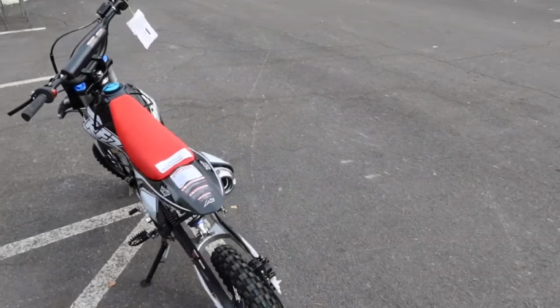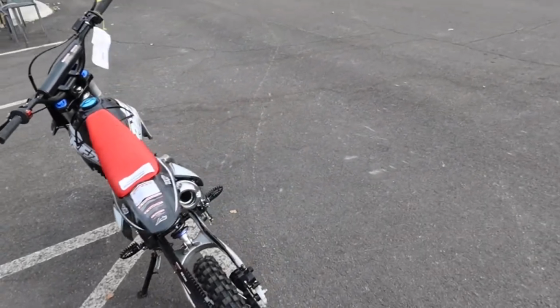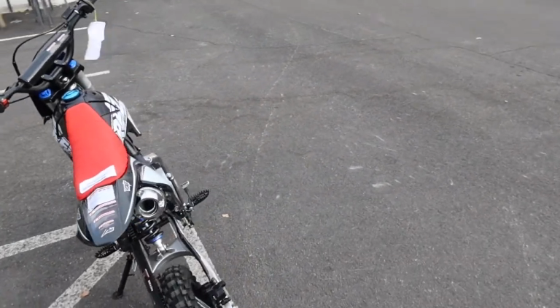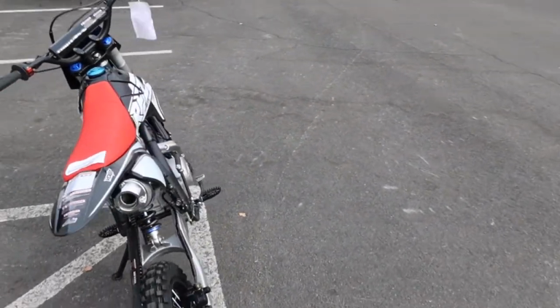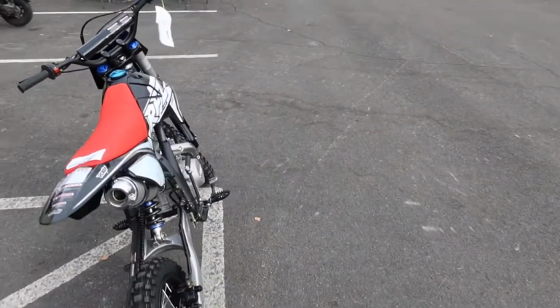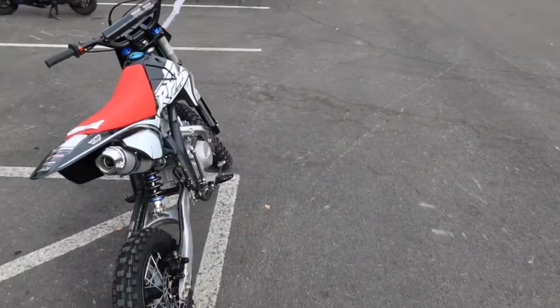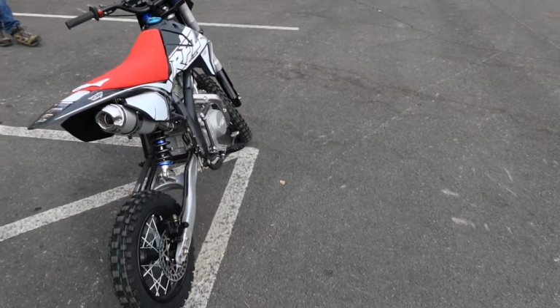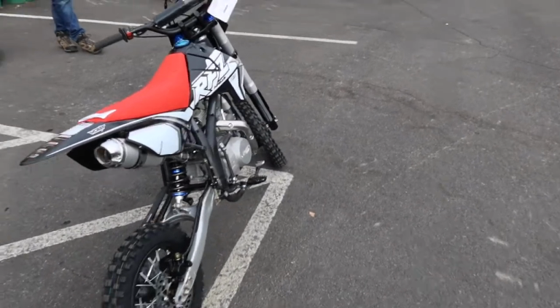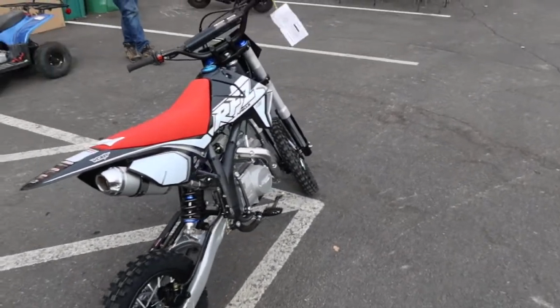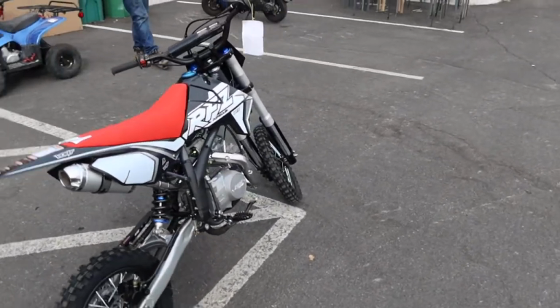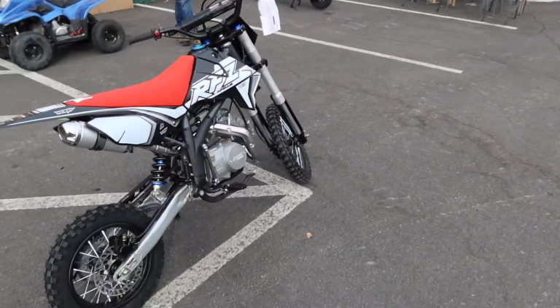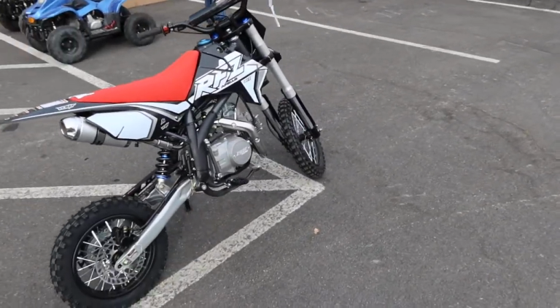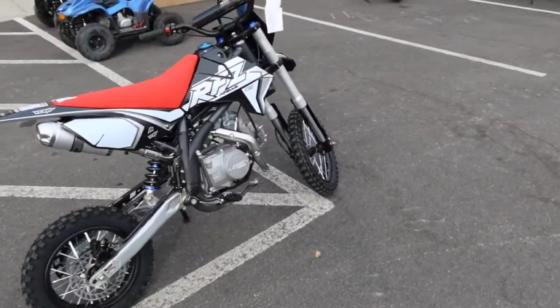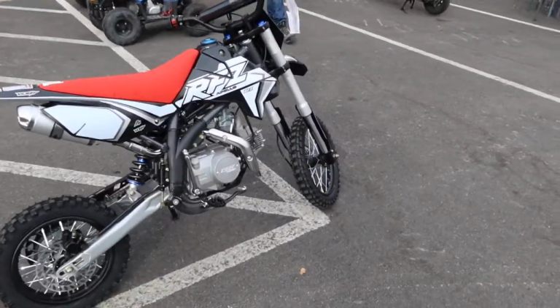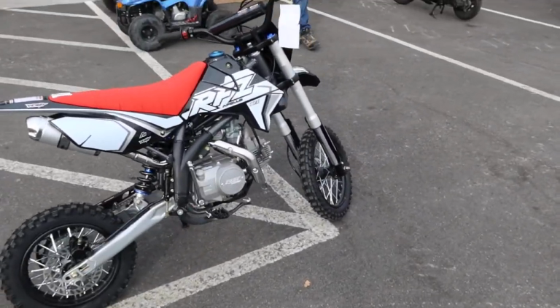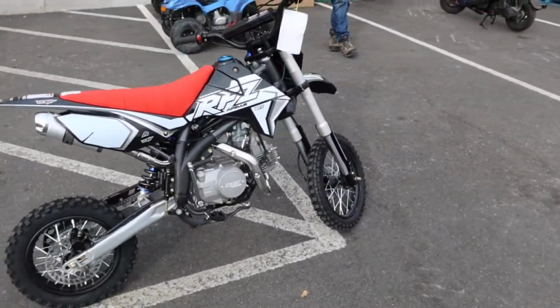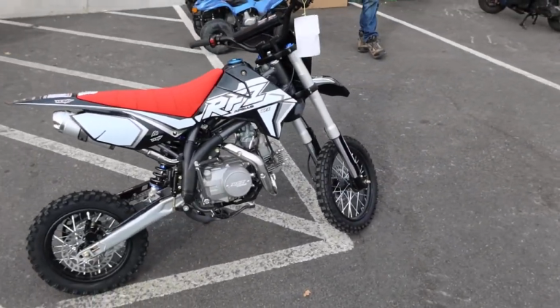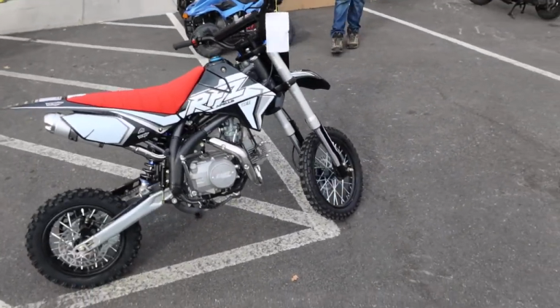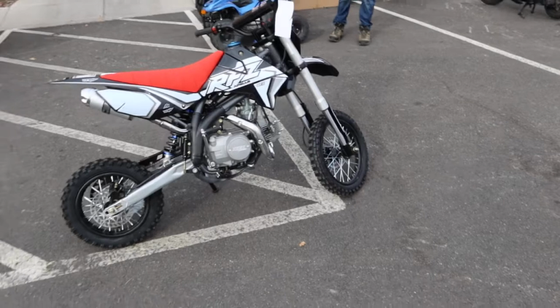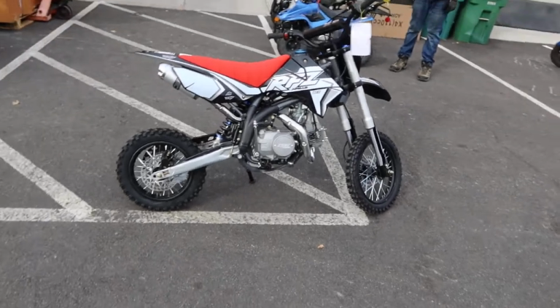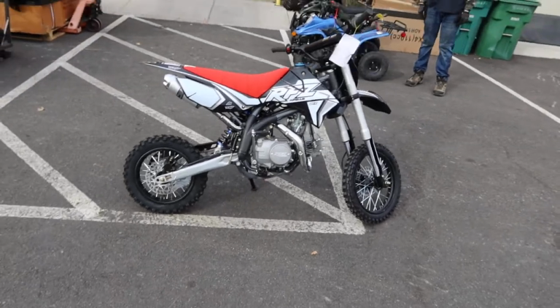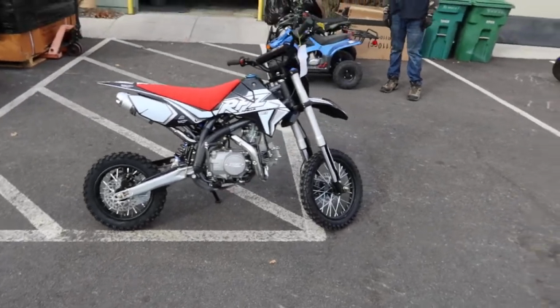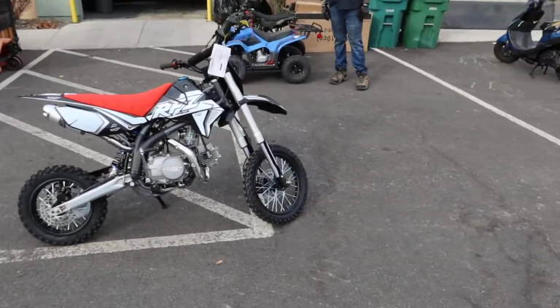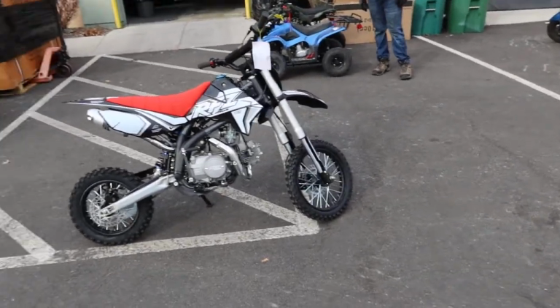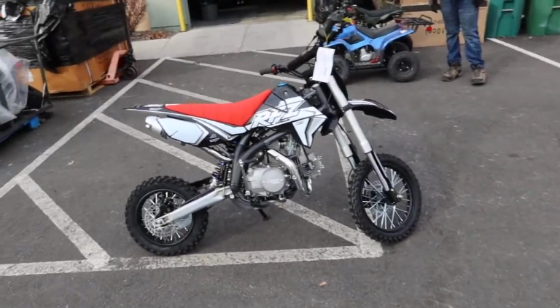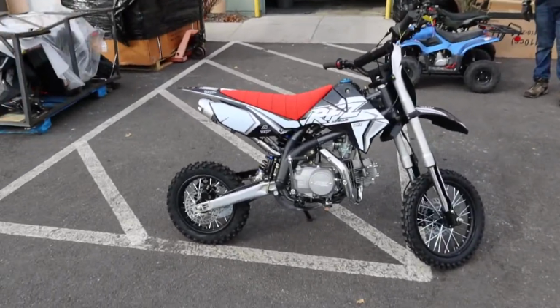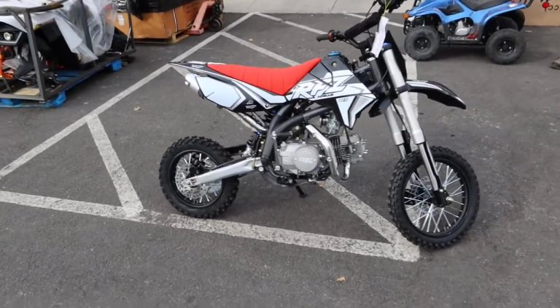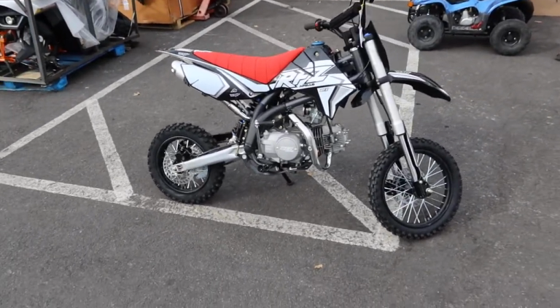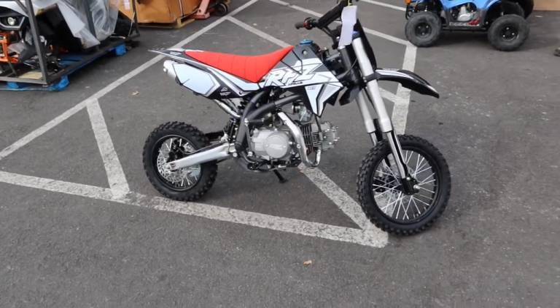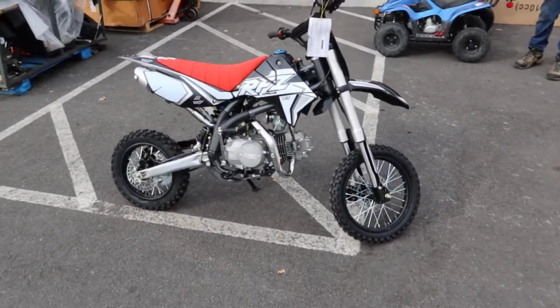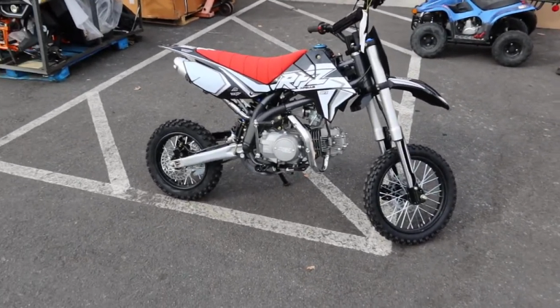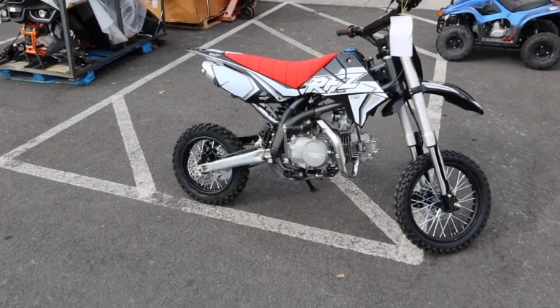This is a 33-inch seat height from the ground up. It's a perfect match for the larger kids or taller youth, as well as a smaller adult rider. Great beginner's bike with nice working features on it.